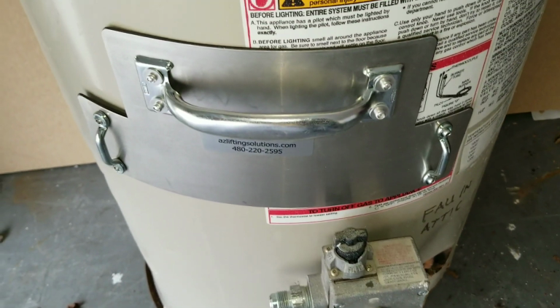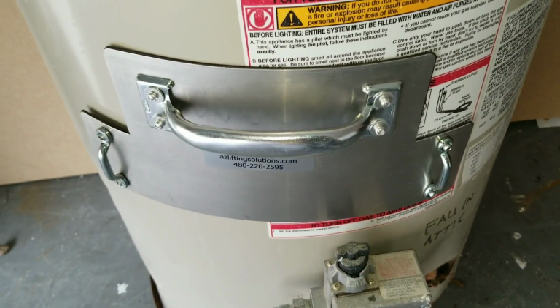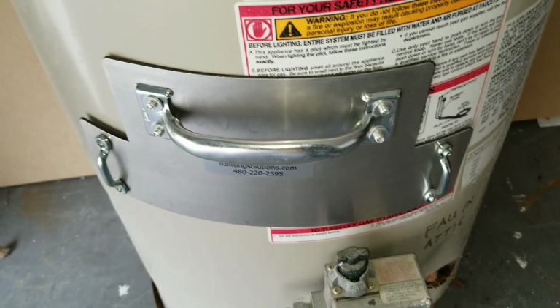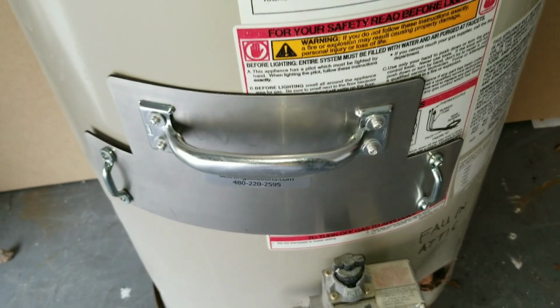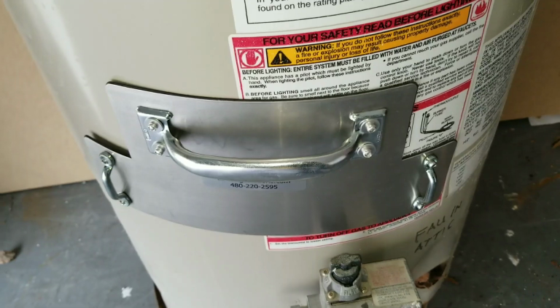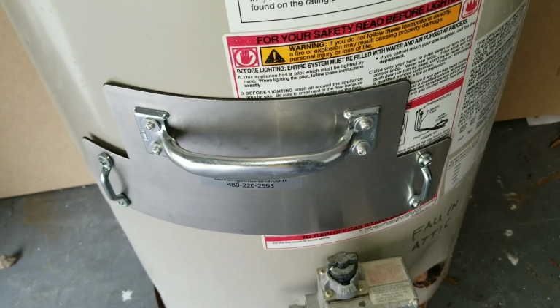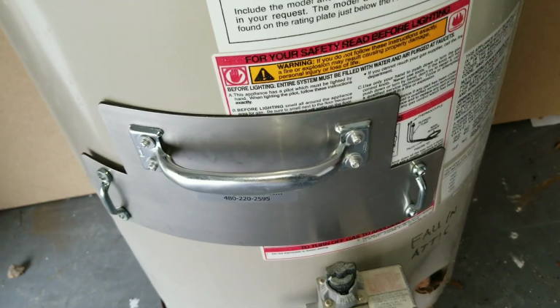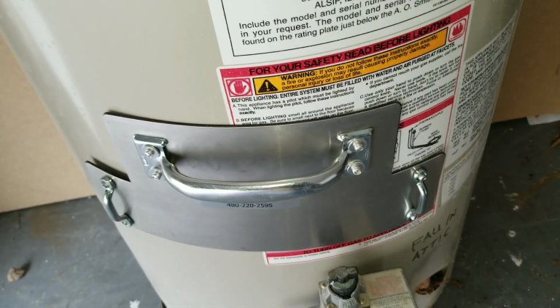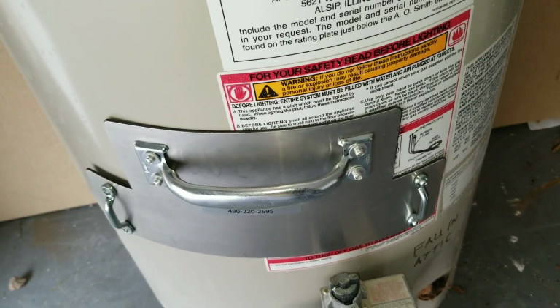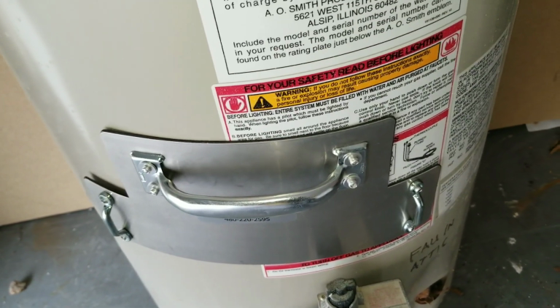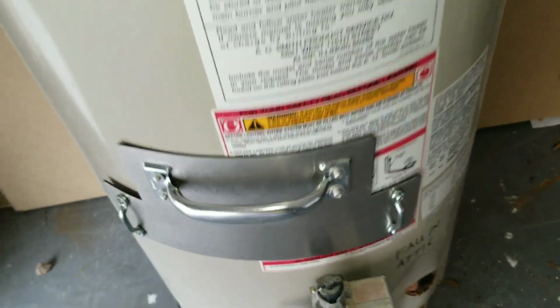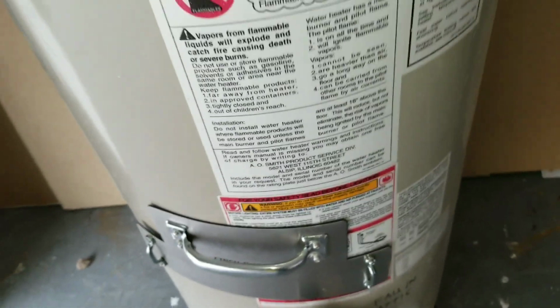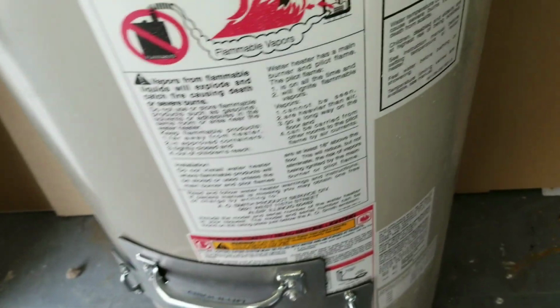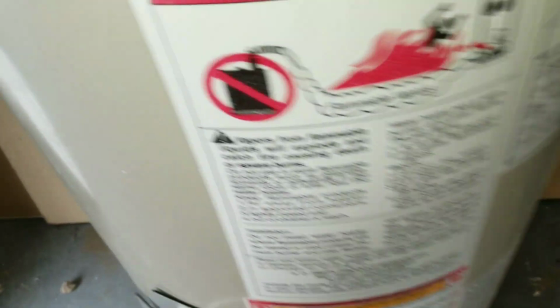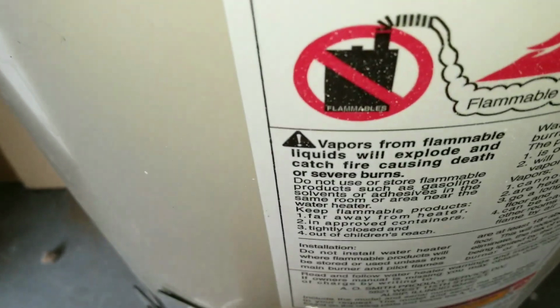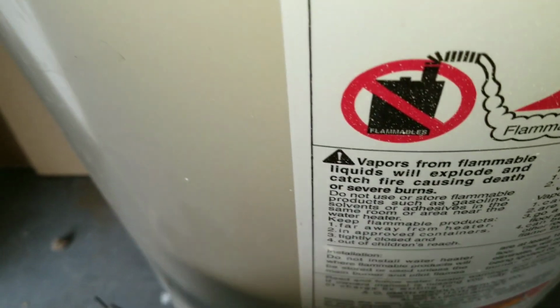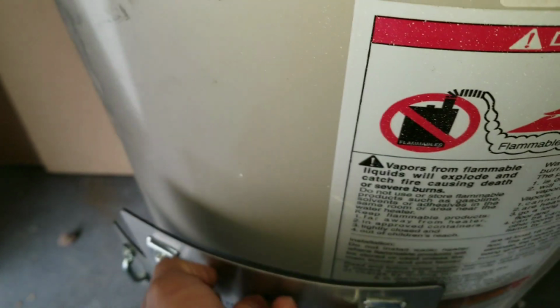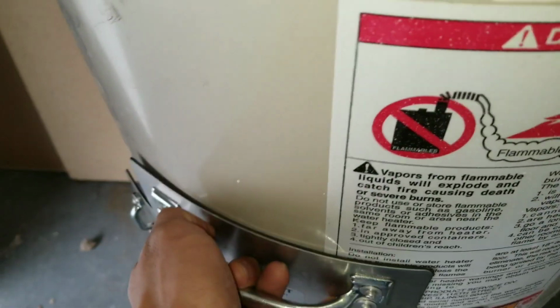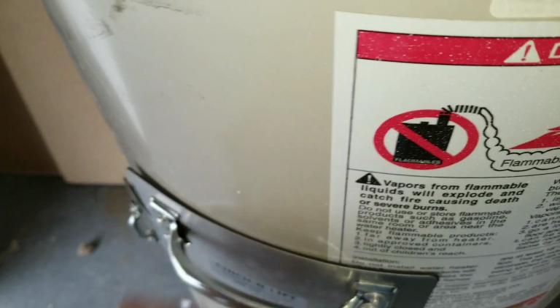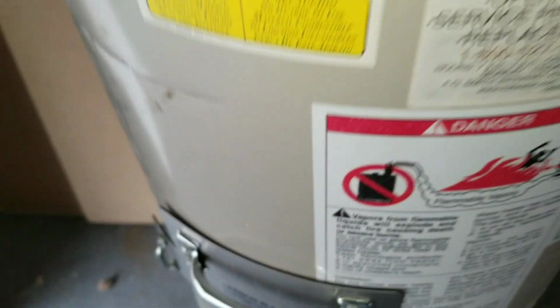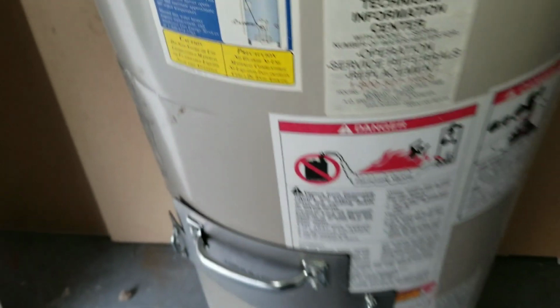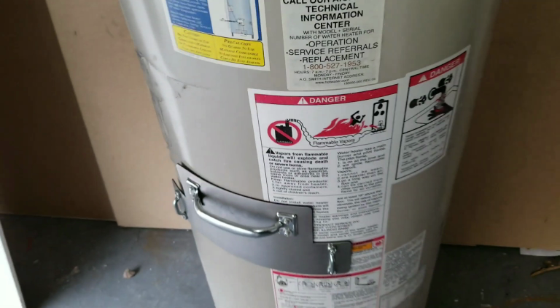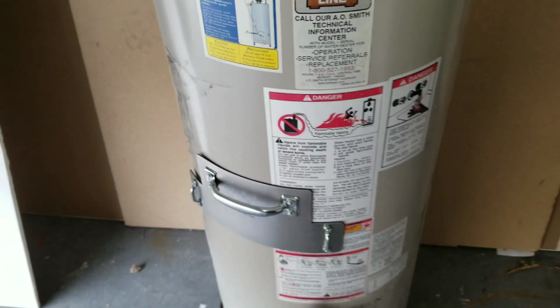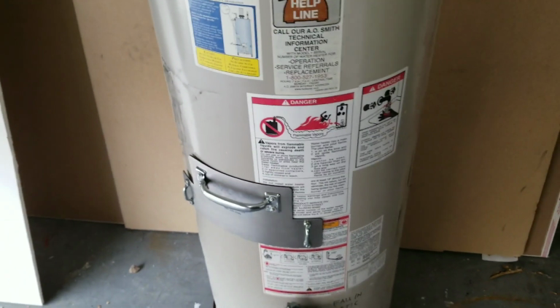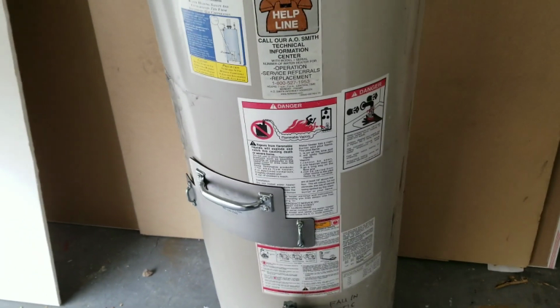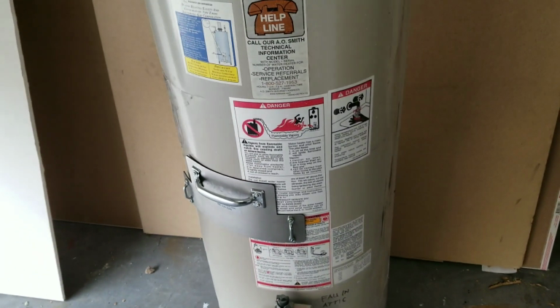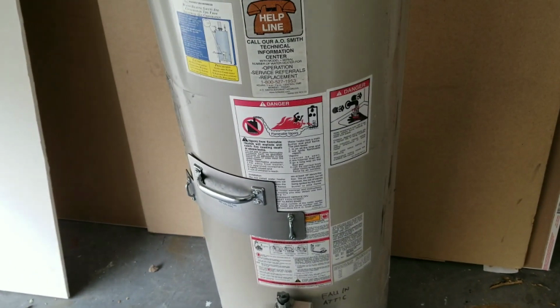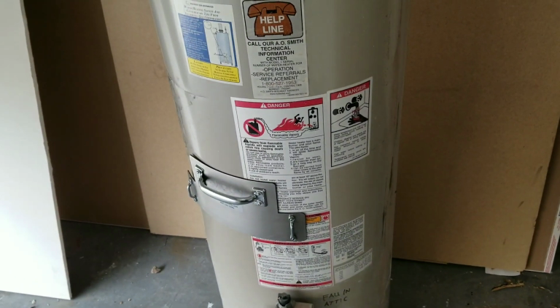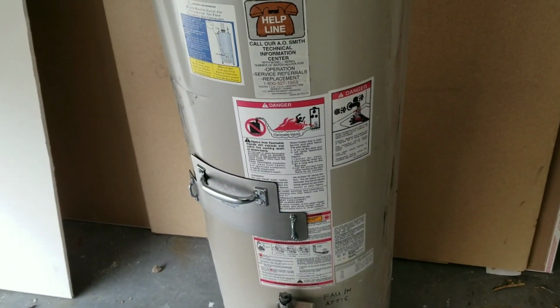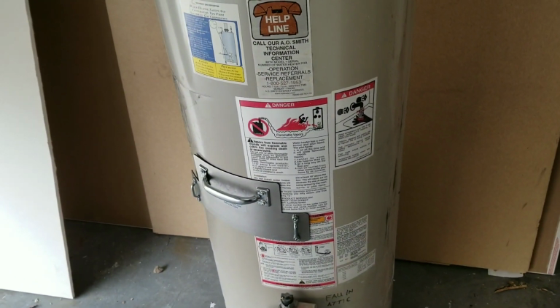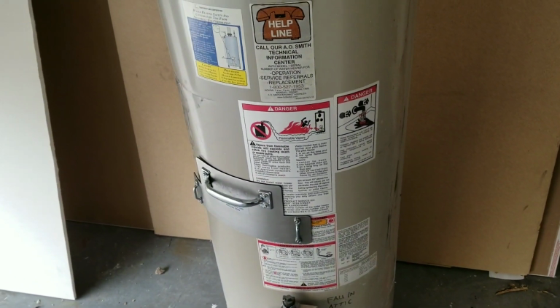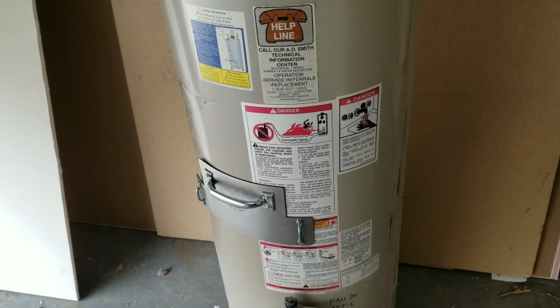It really depends on your height and where you feel comfortable. I'm a little bit taller so I like to keep mine somewhat in the middle, and then we're going to put the strap on and tighten it down.